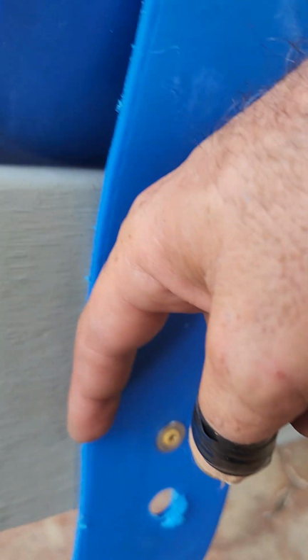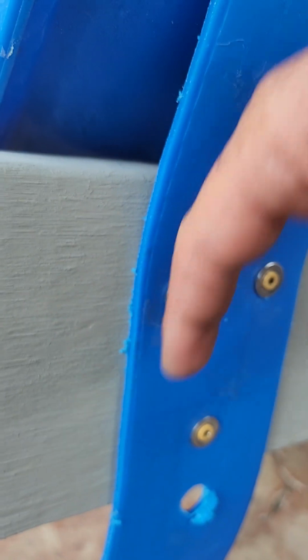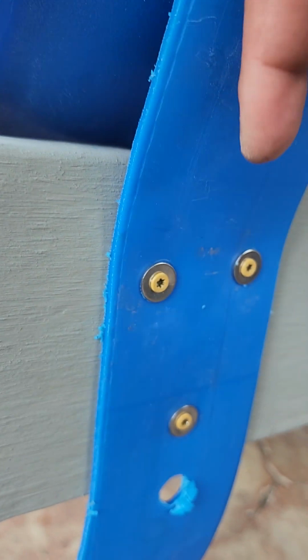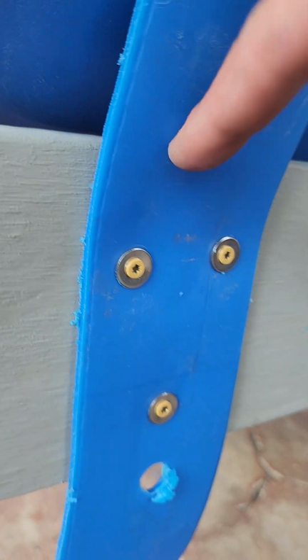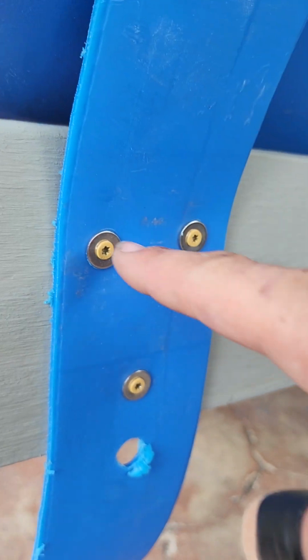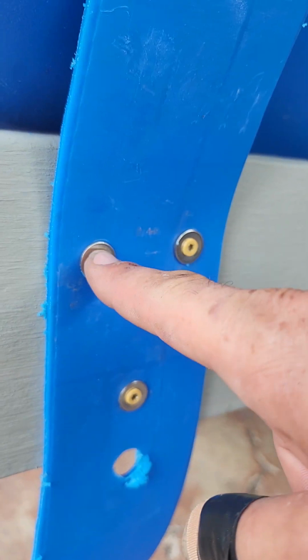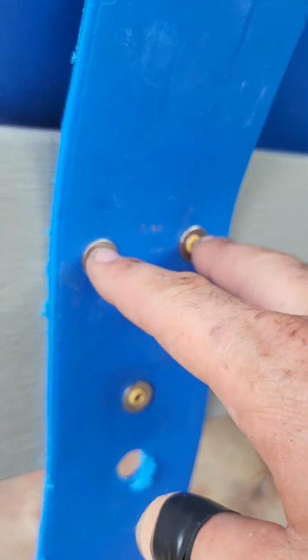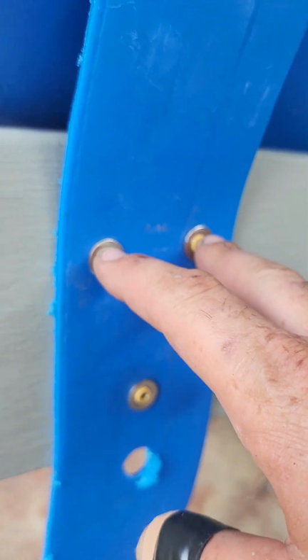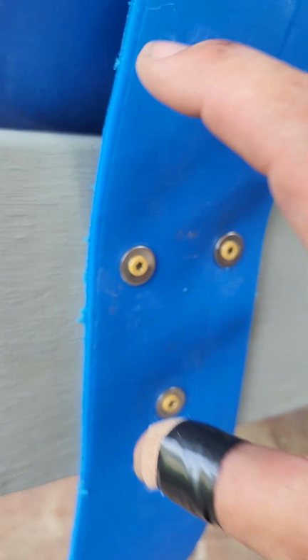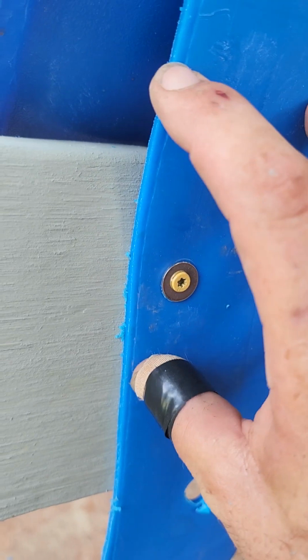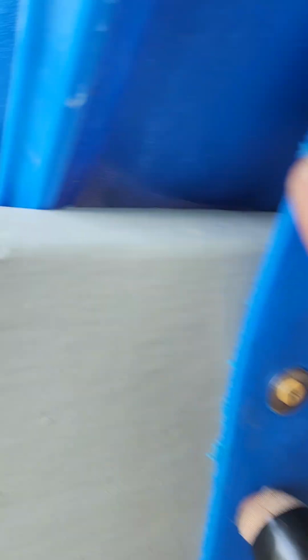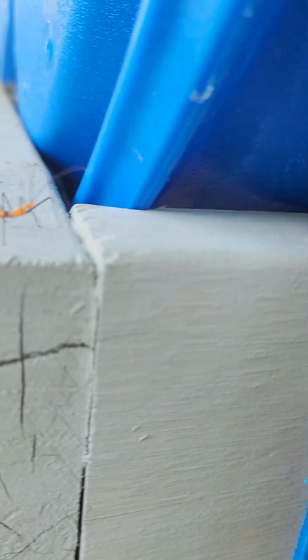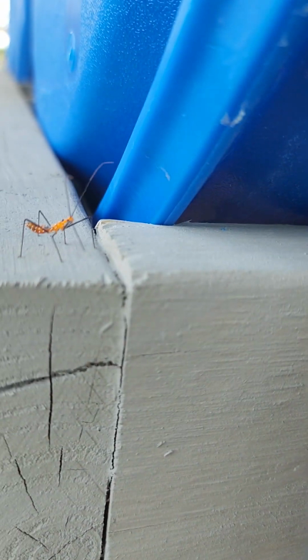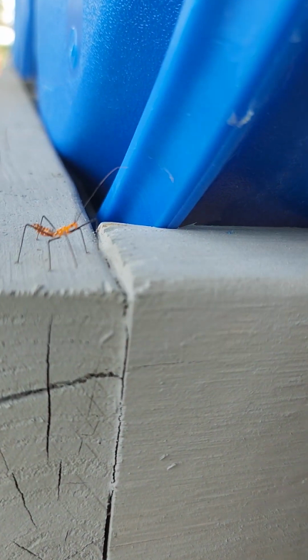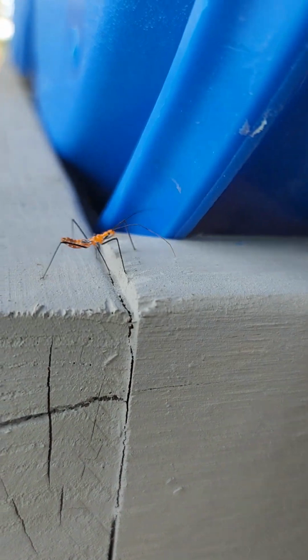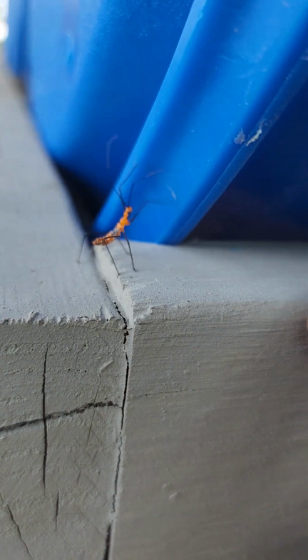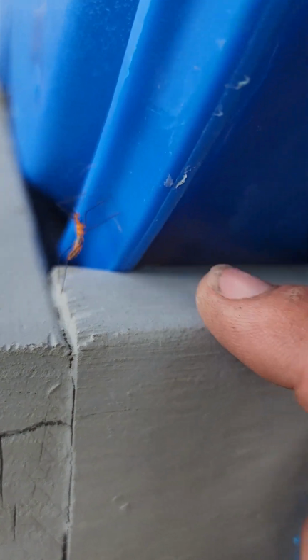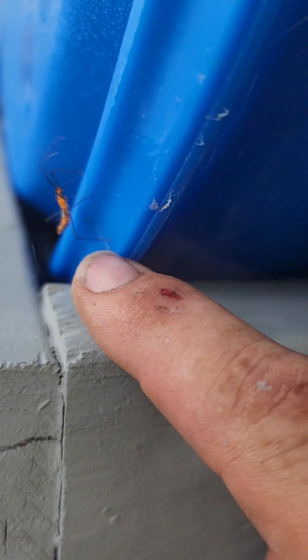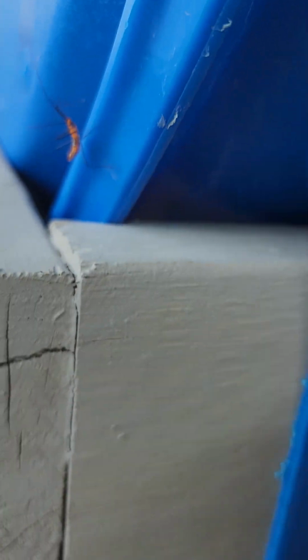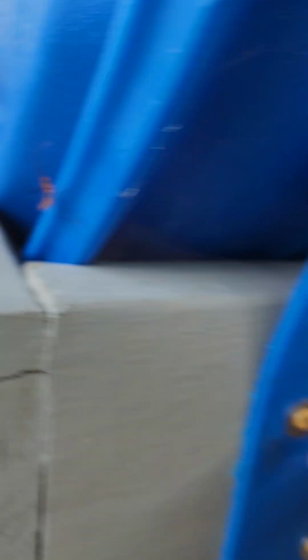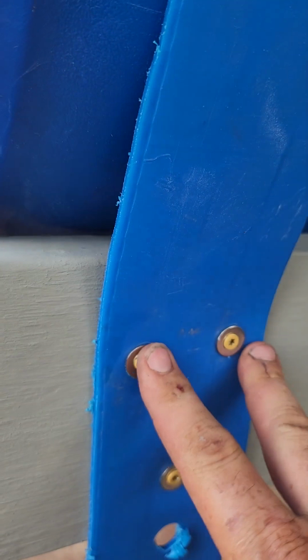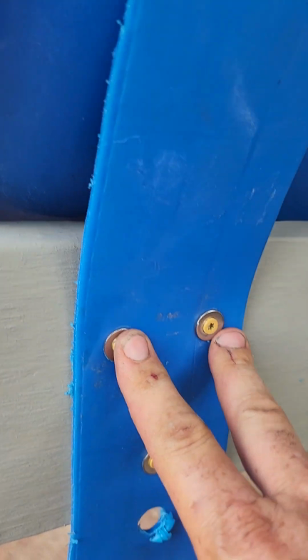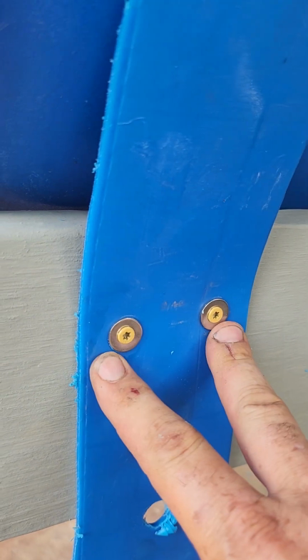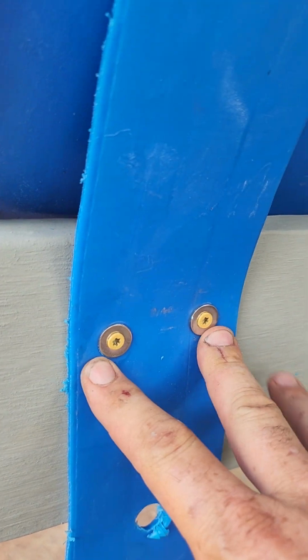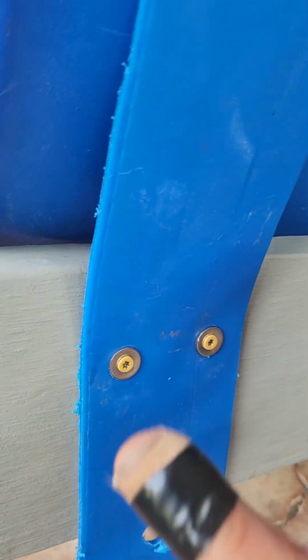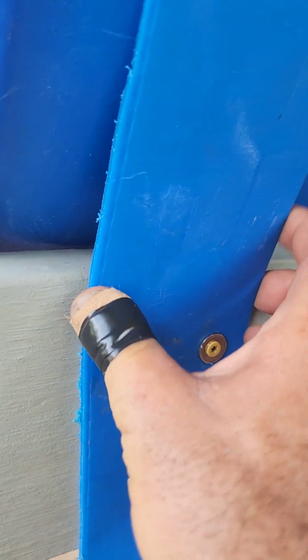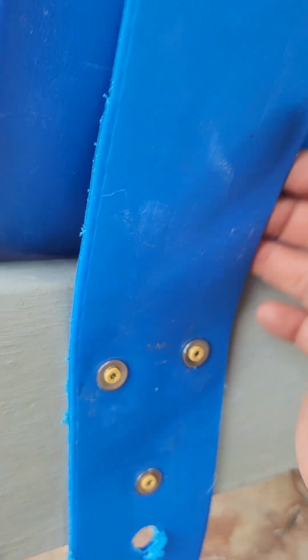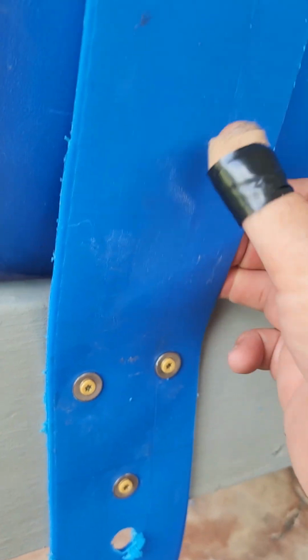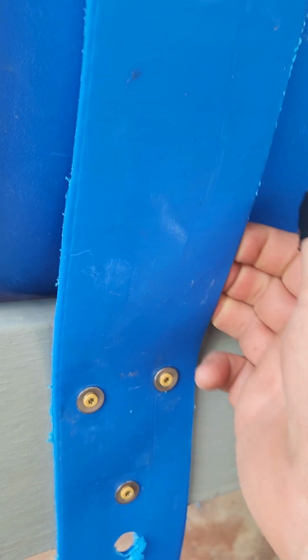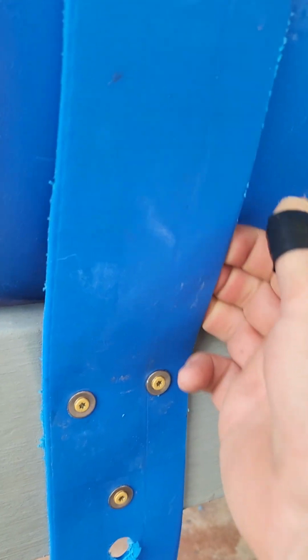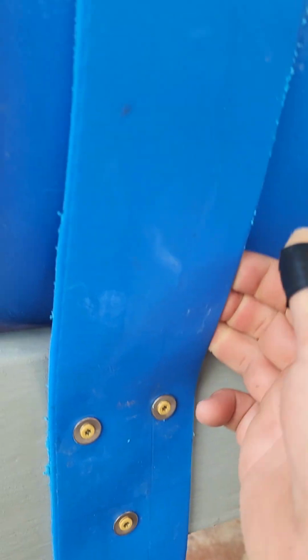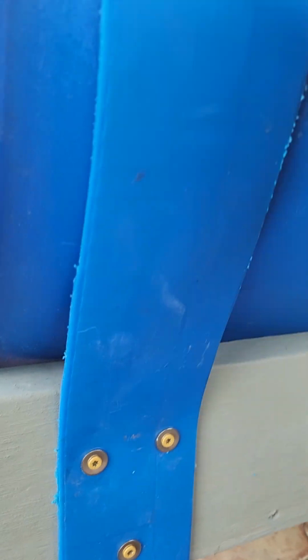It's got a big gap right here, and when you put these screws down it goes down tighter. When you put these two screws in, it cinches the straps down tighter — it's not going anywhere.